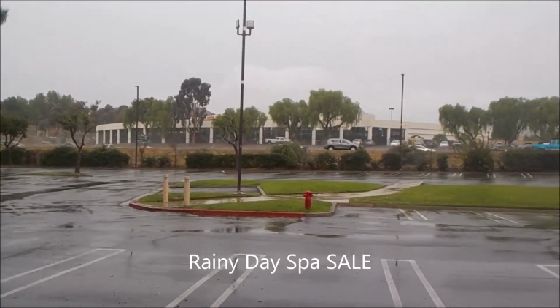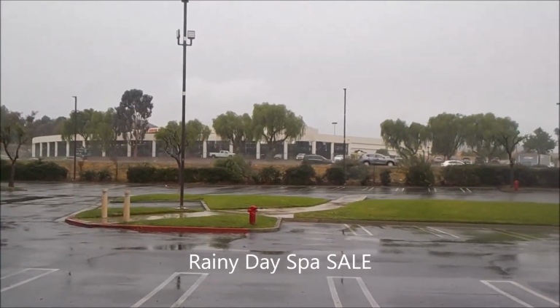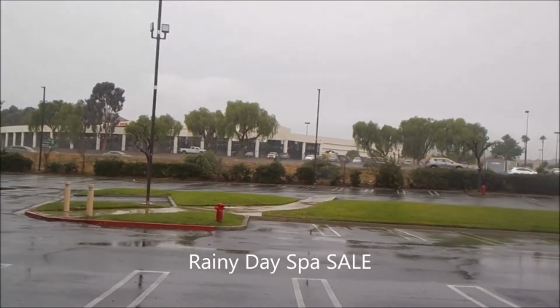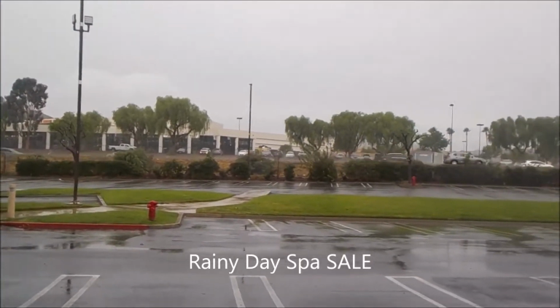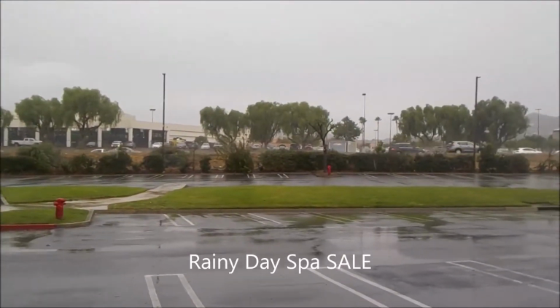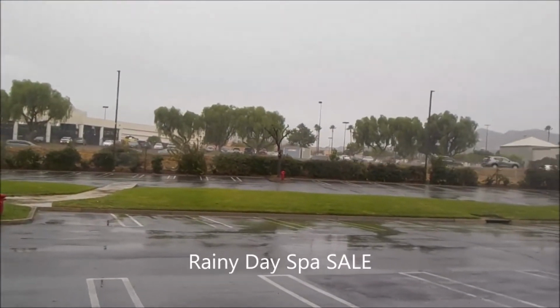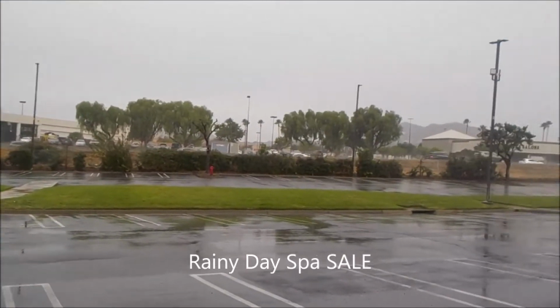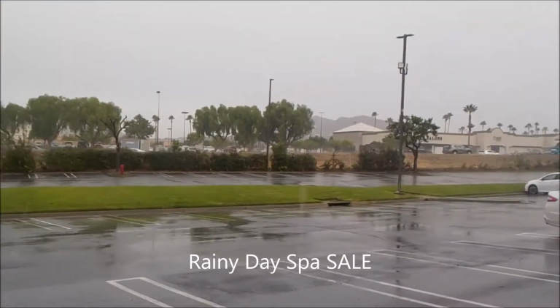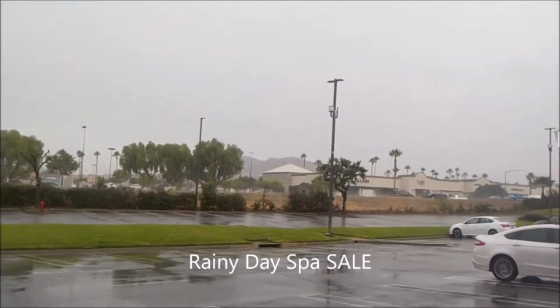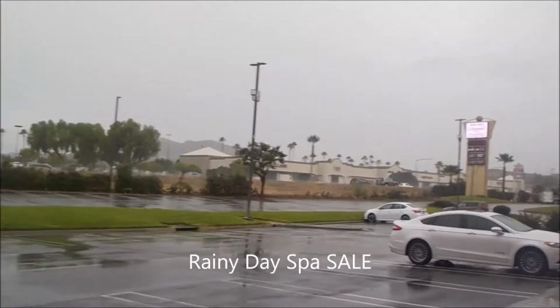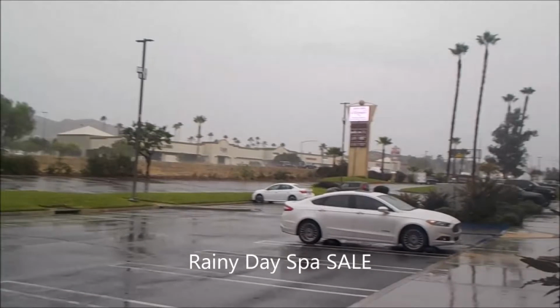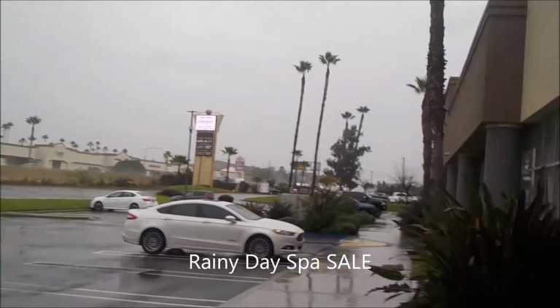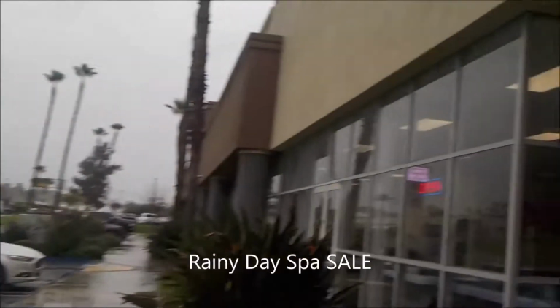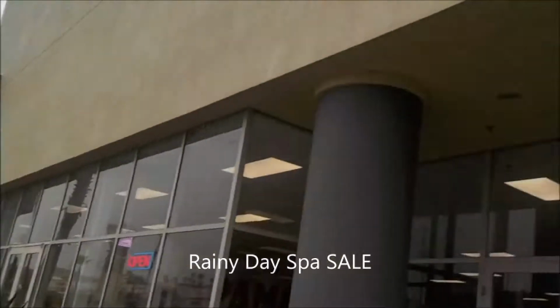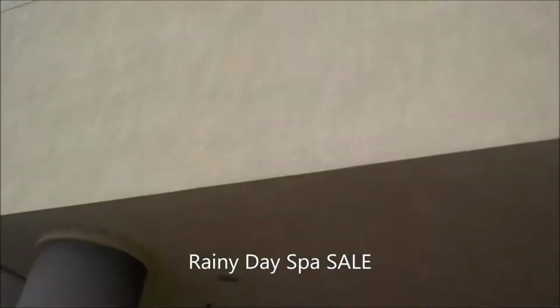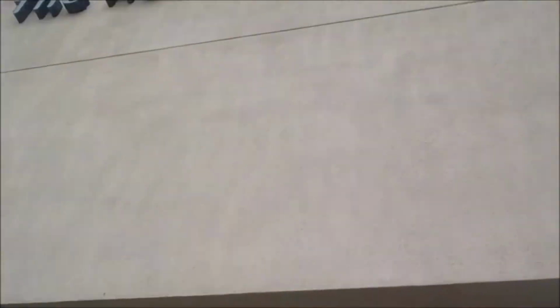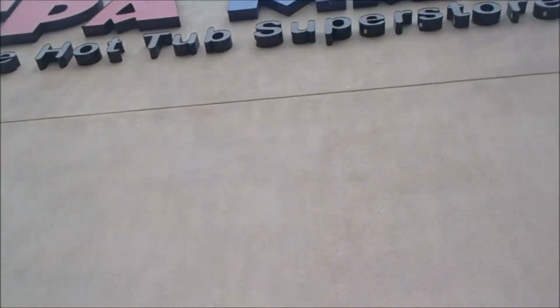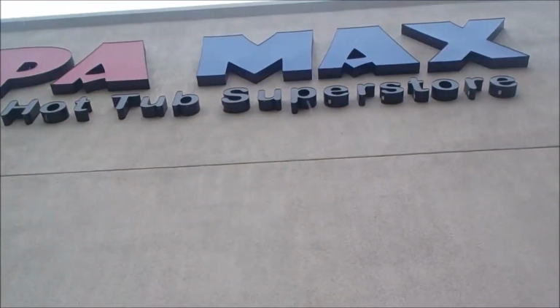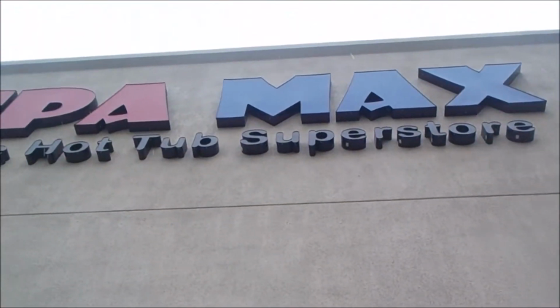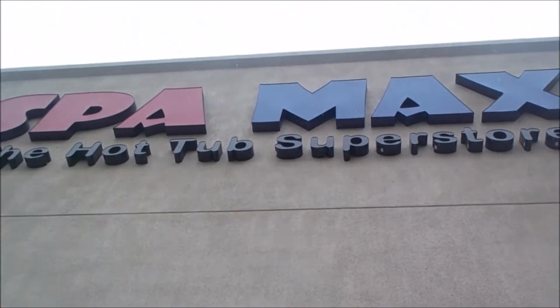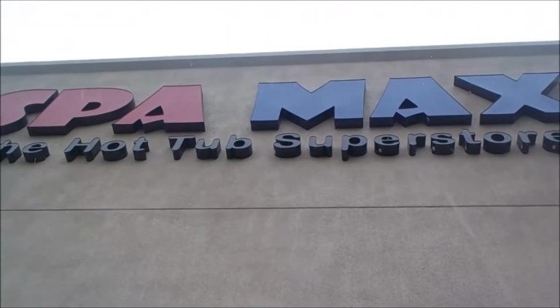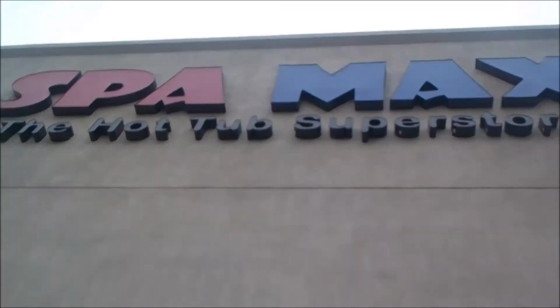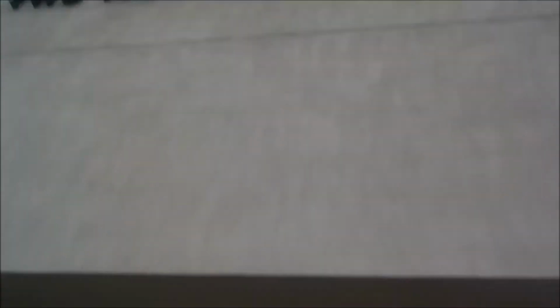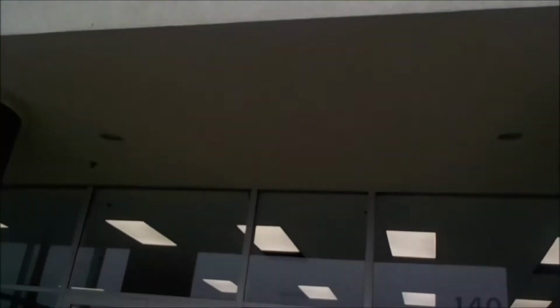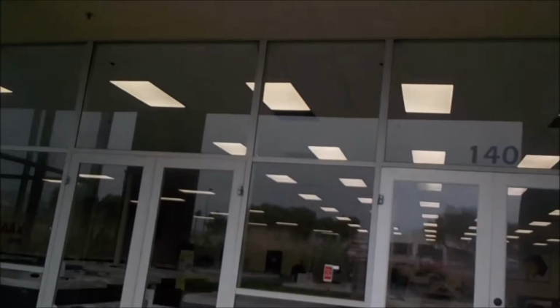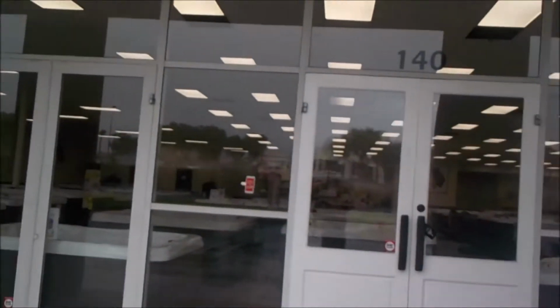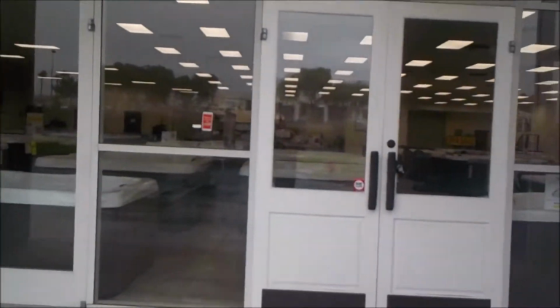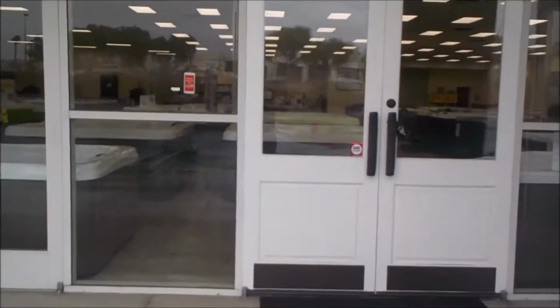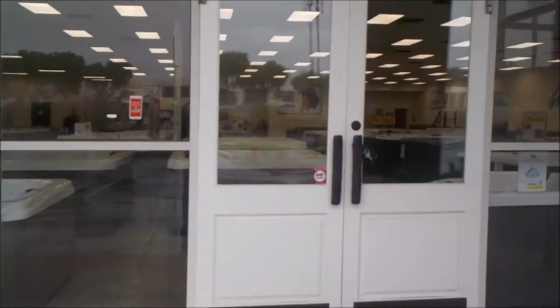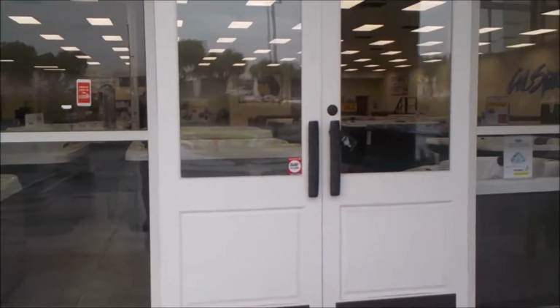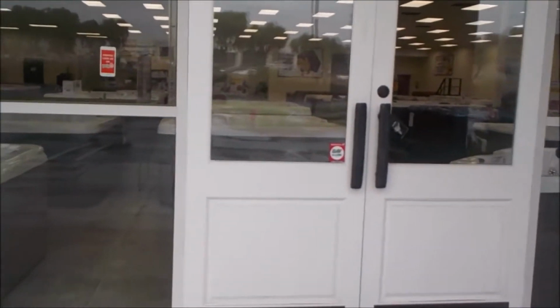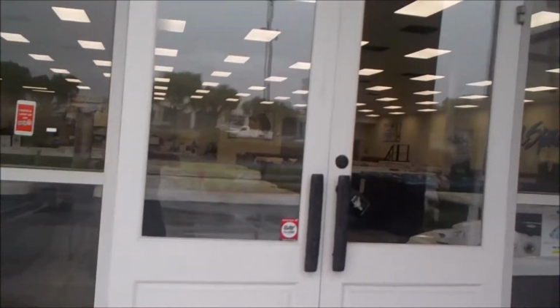It's a rainy day at SpaMaxx here in Corona. I think it's time for a rainy day sale. There's my sign — there it is. Let's go inside and take a look around.